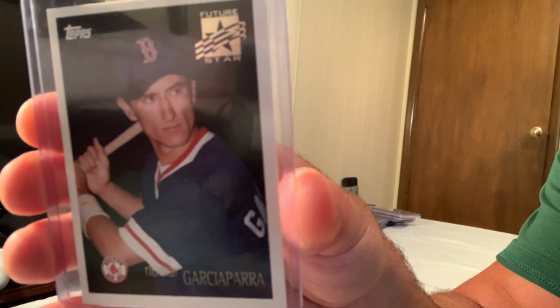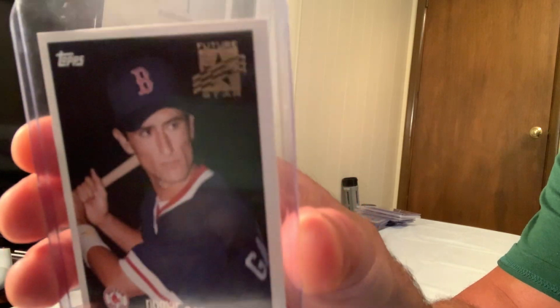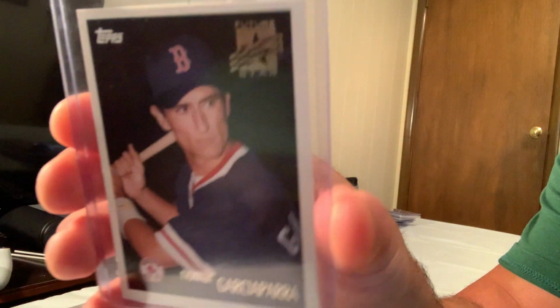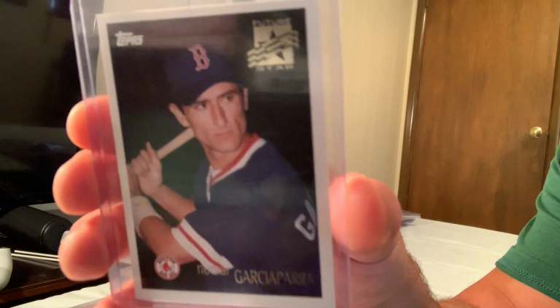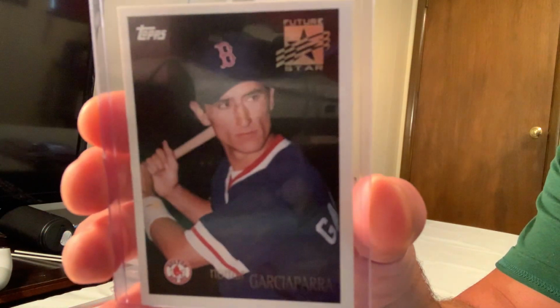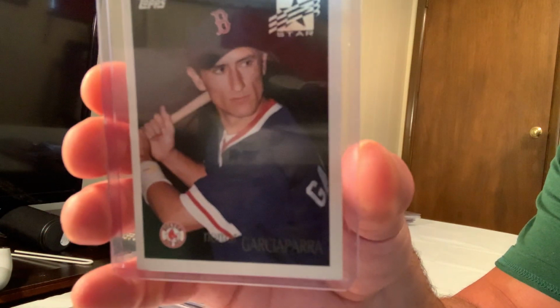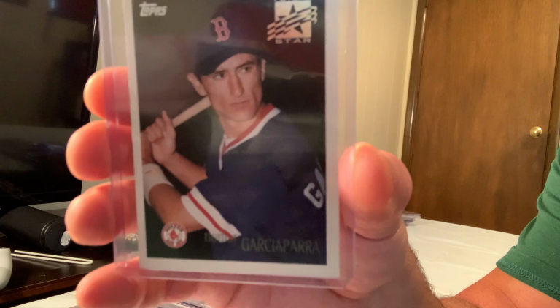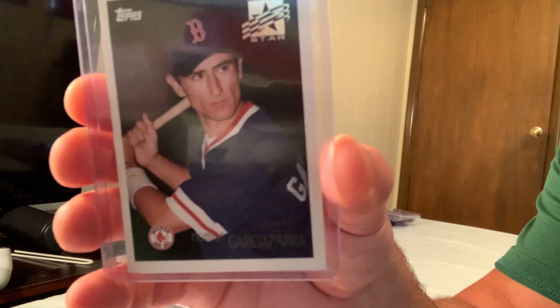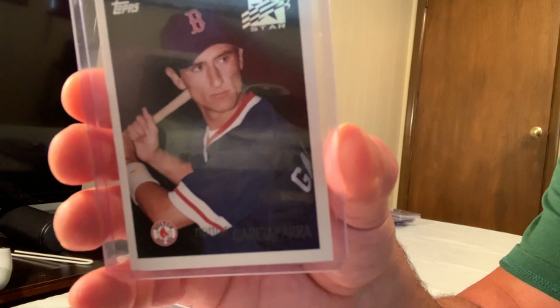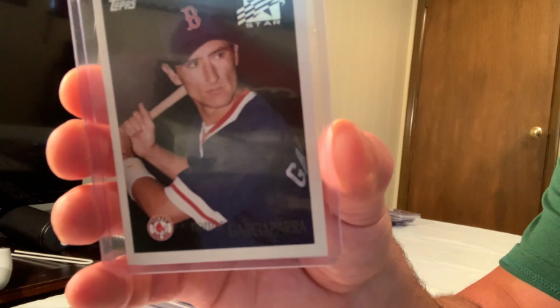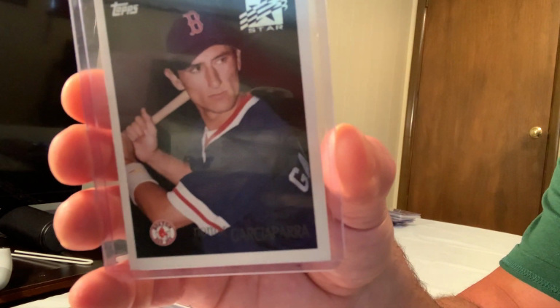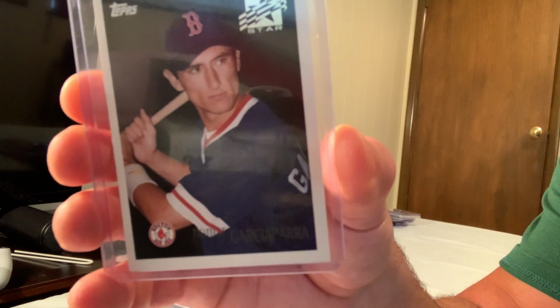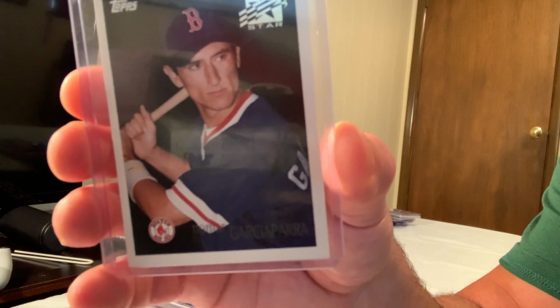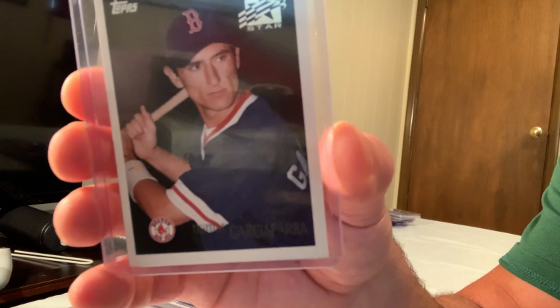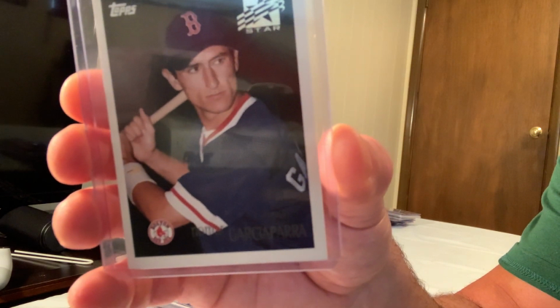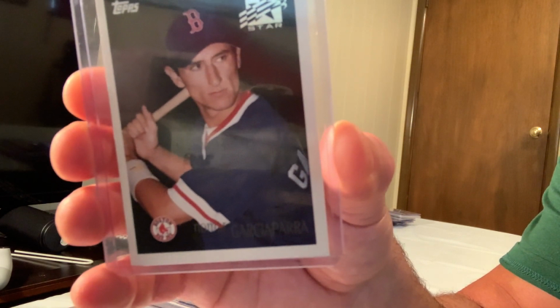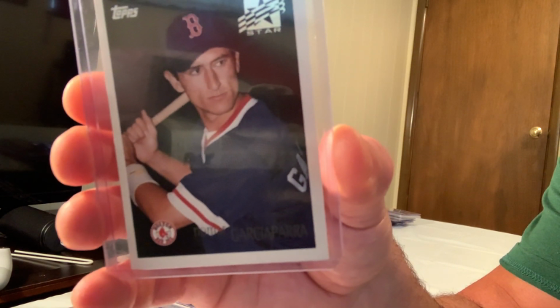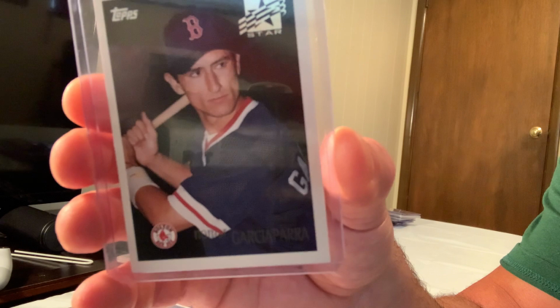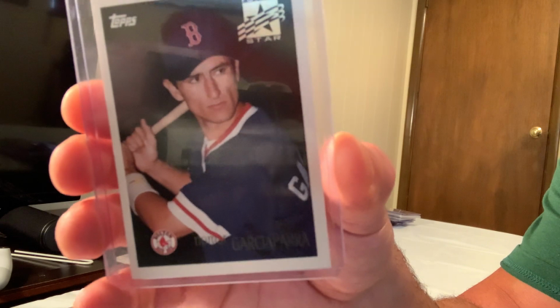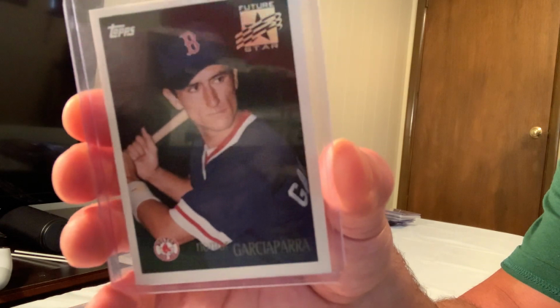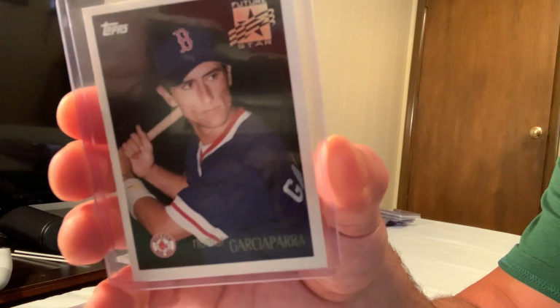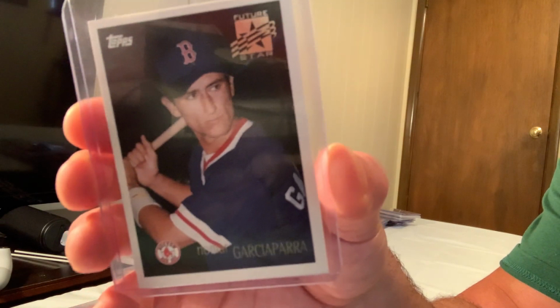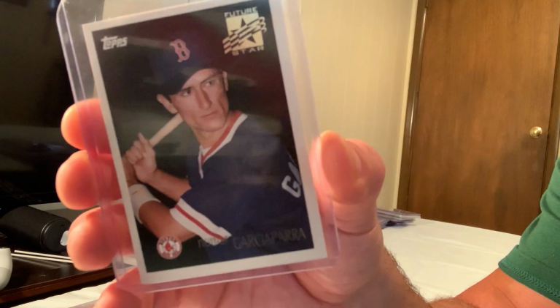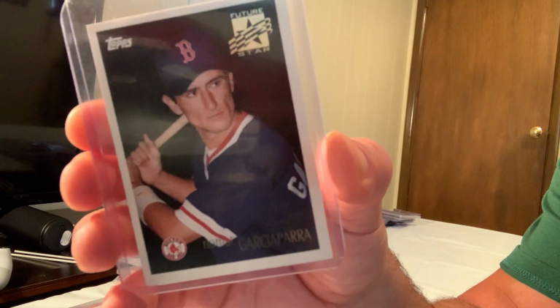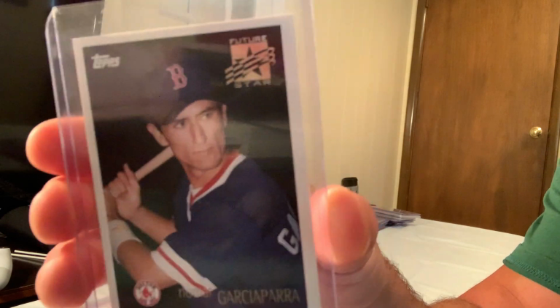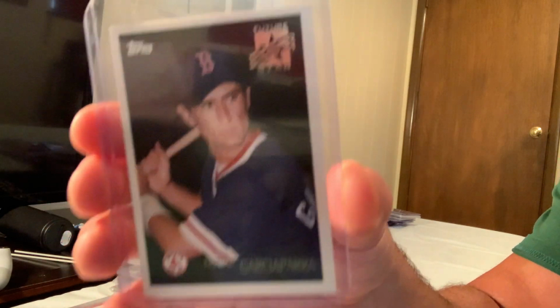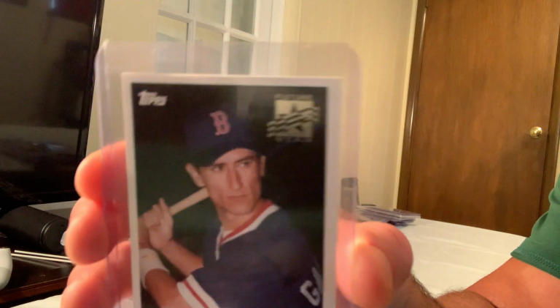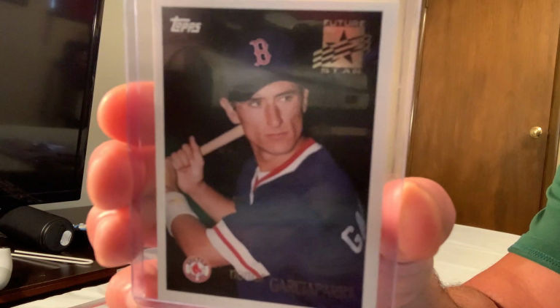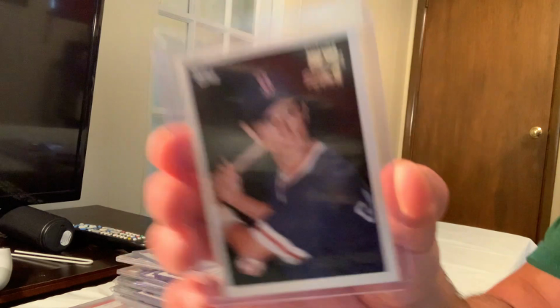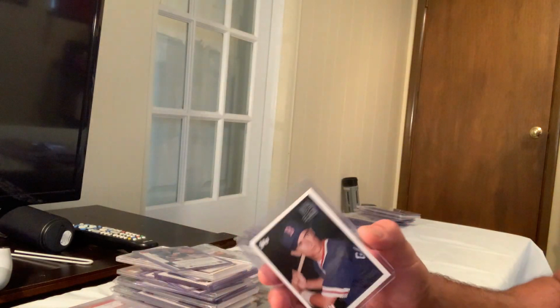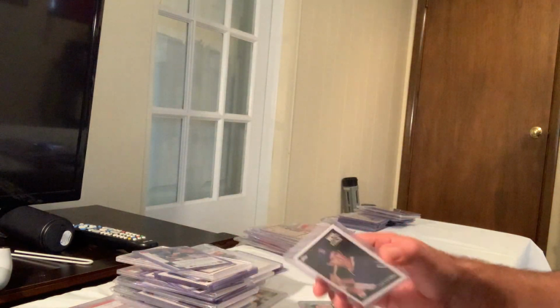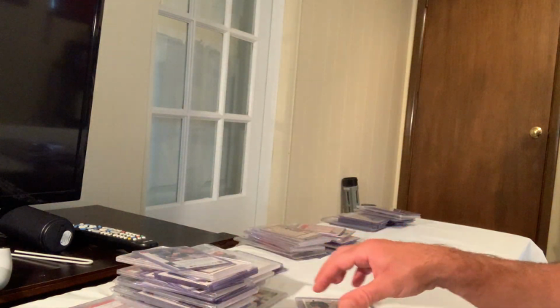Here is the Nomar Garciaparra Topps Future Stars card — I'm a little out of order — but this card must have sold for somewhere around $100.